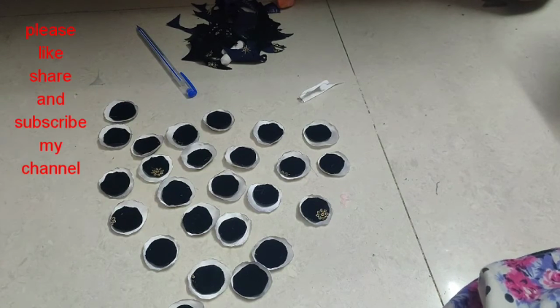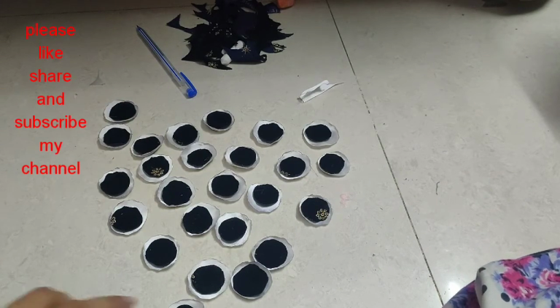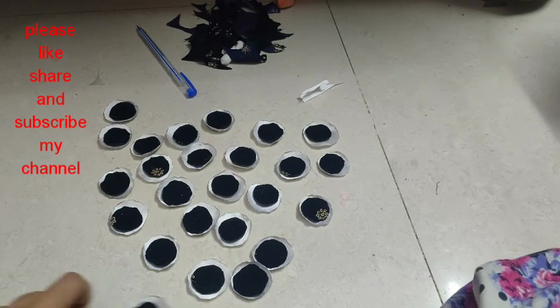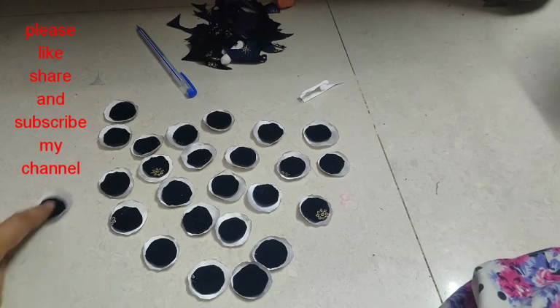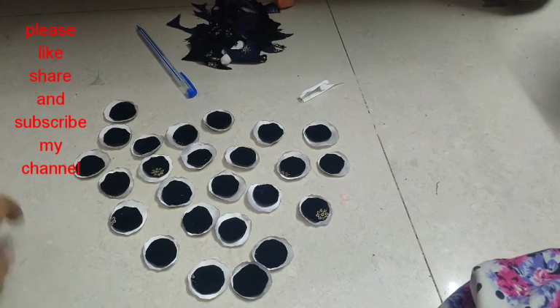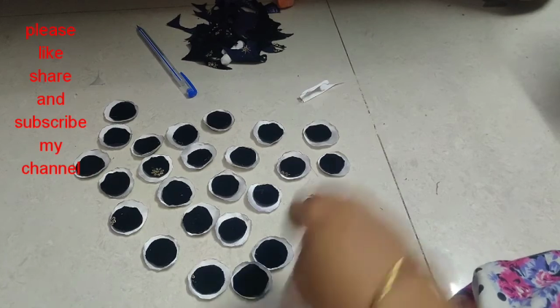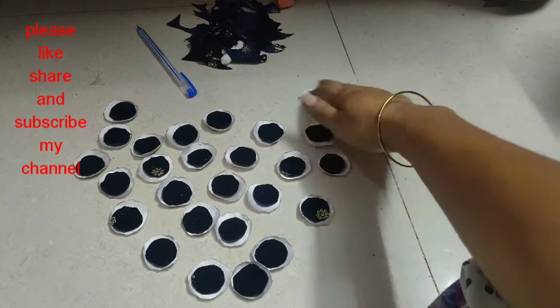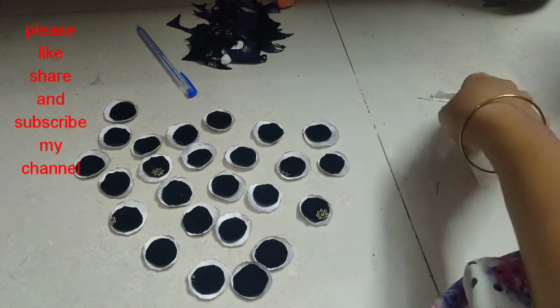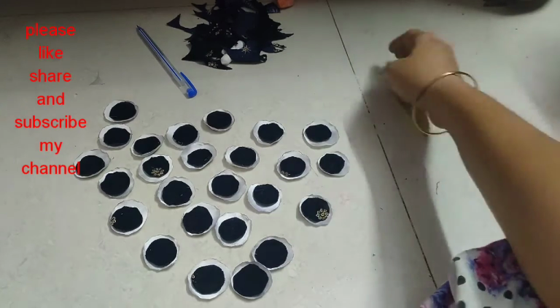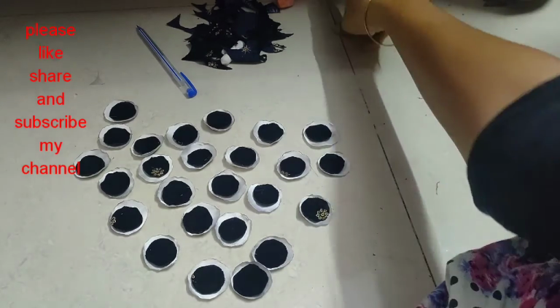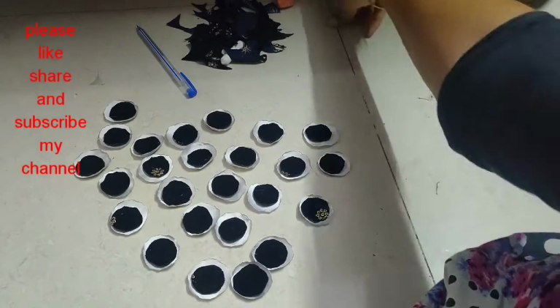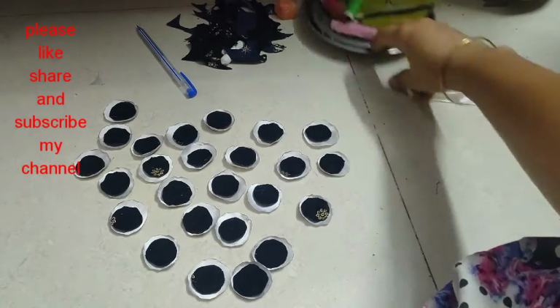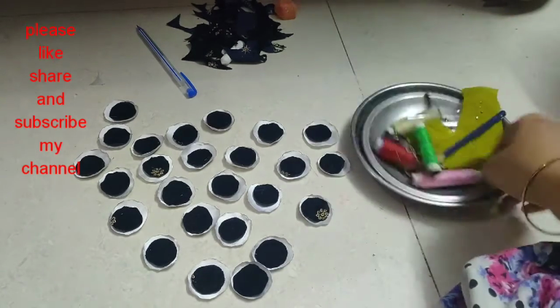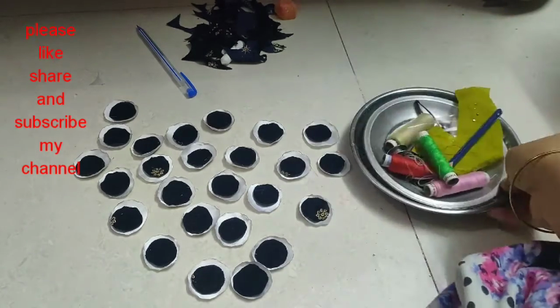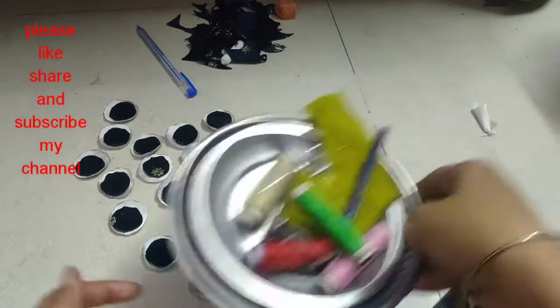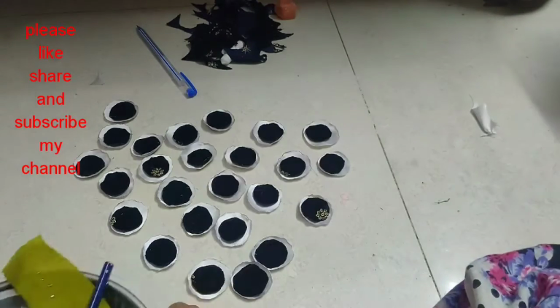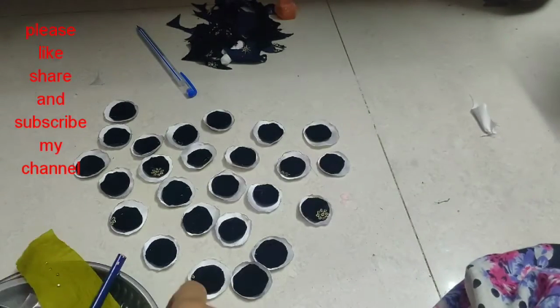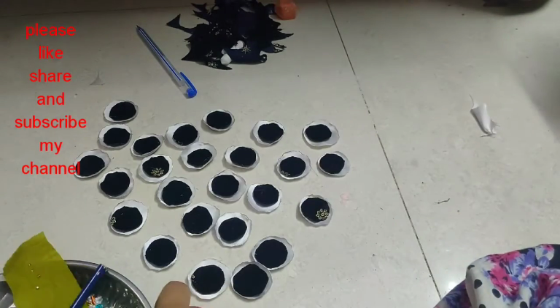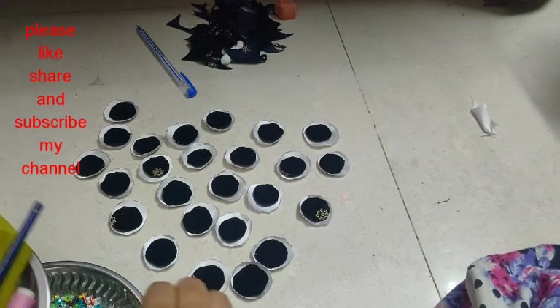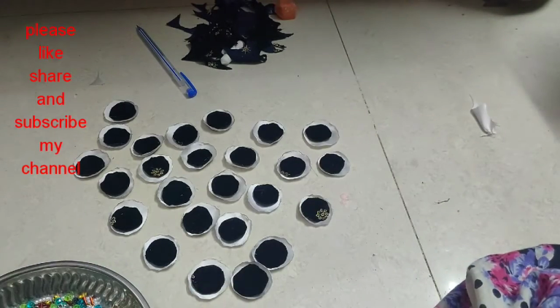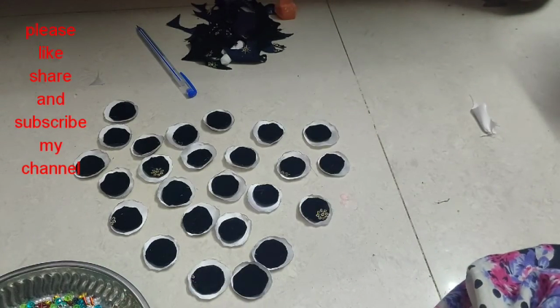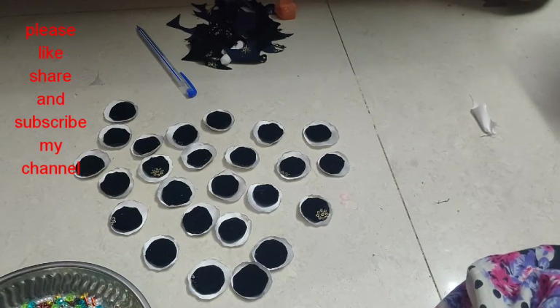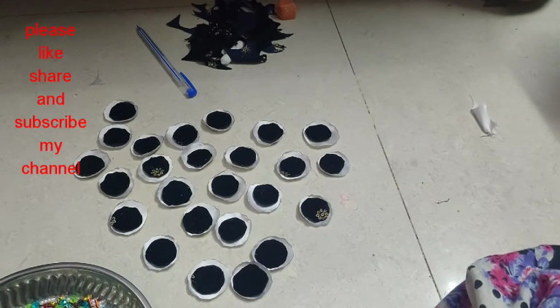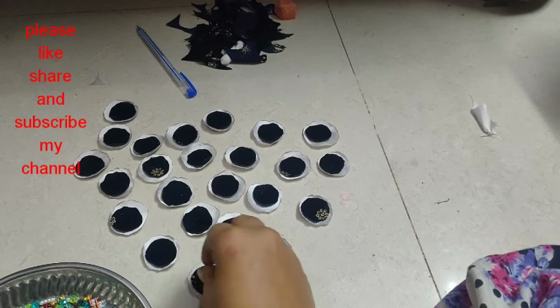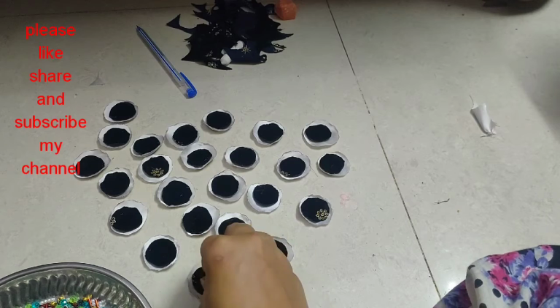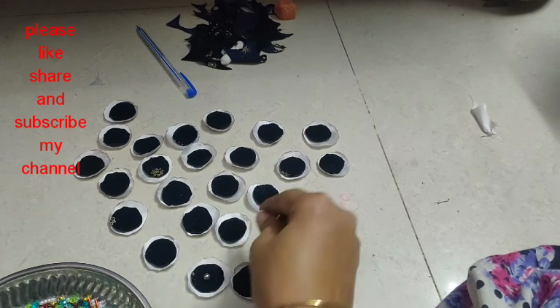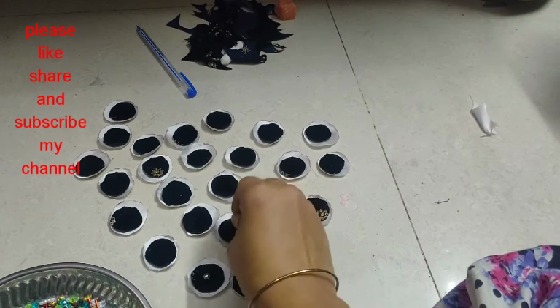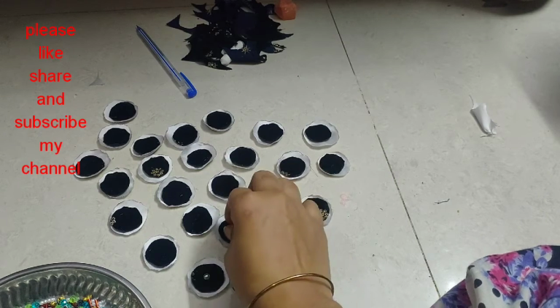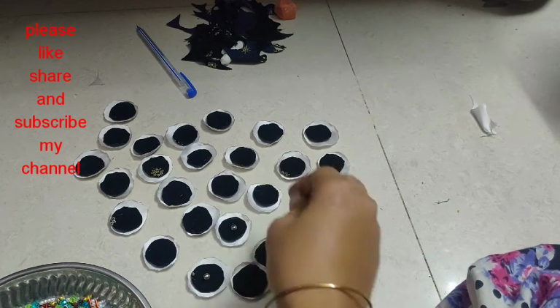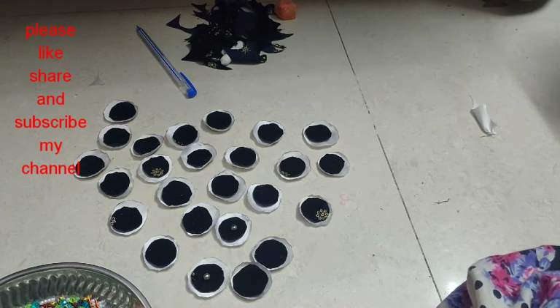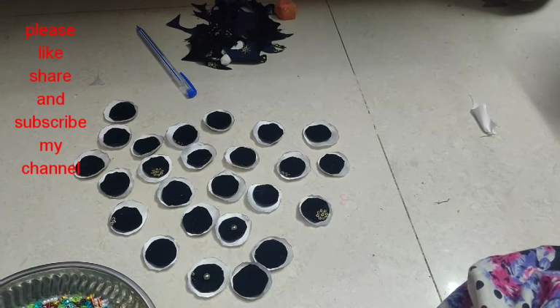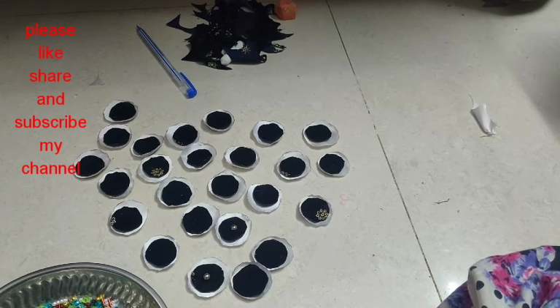If you want to make the shape of this bead, you can use this to make it for your skin.